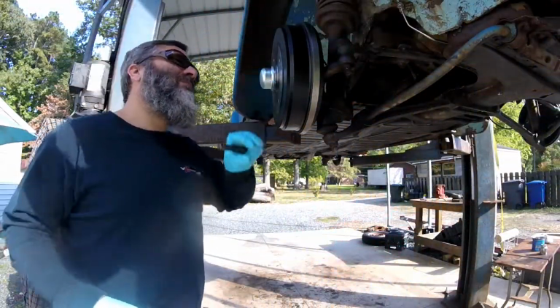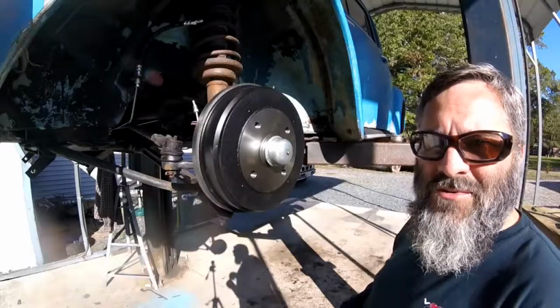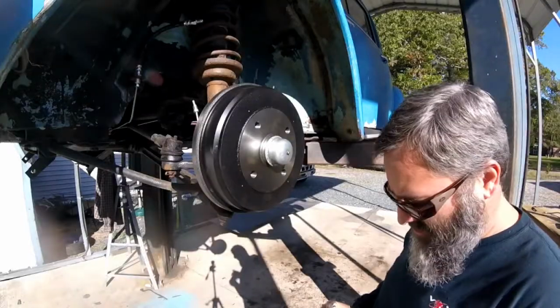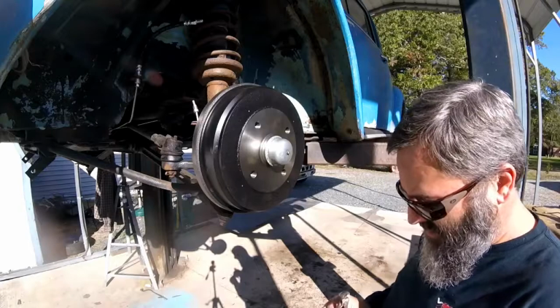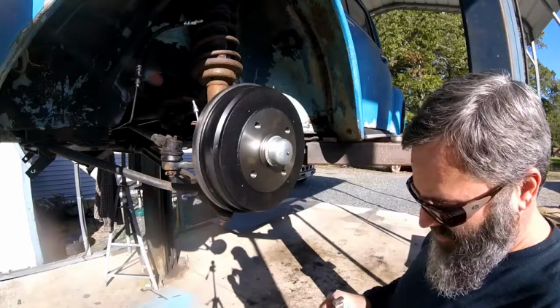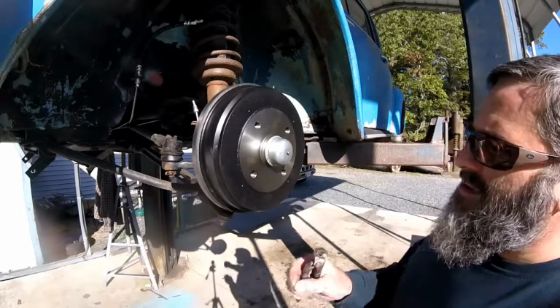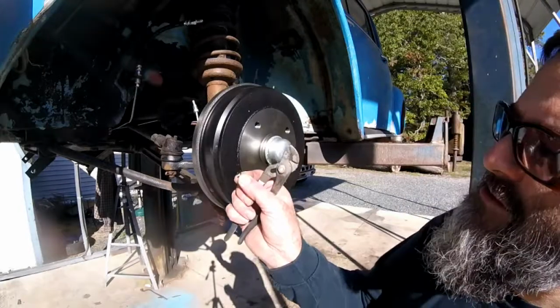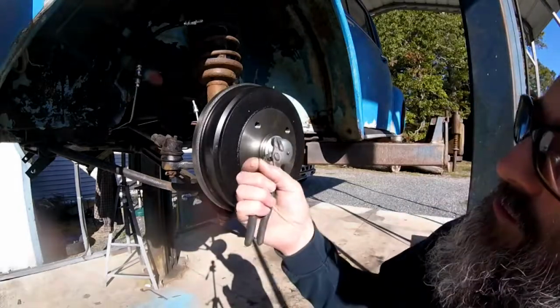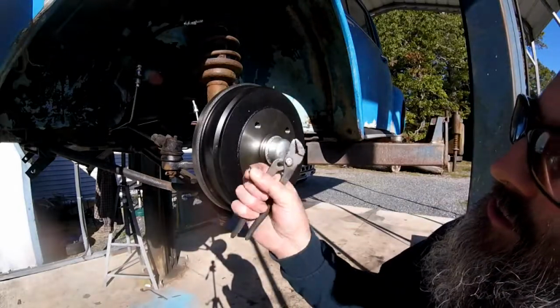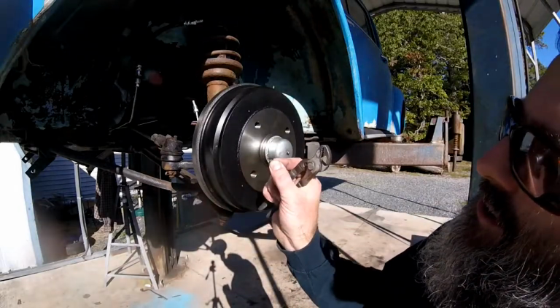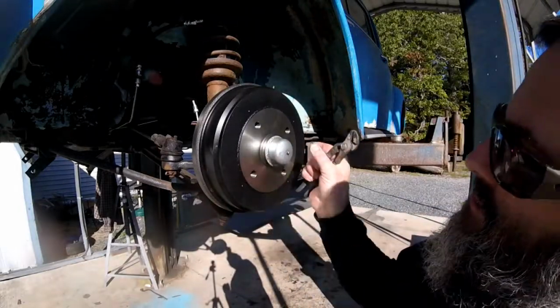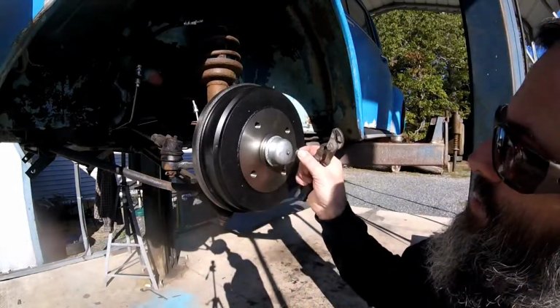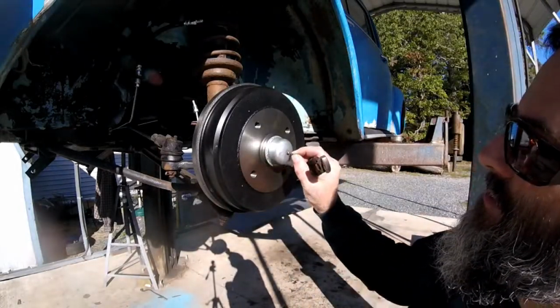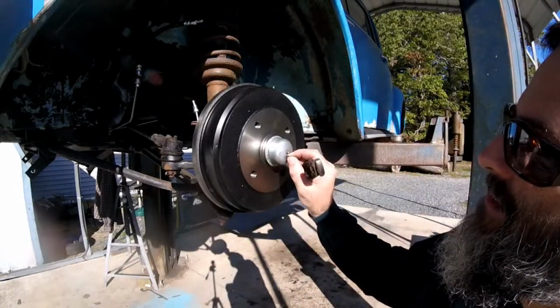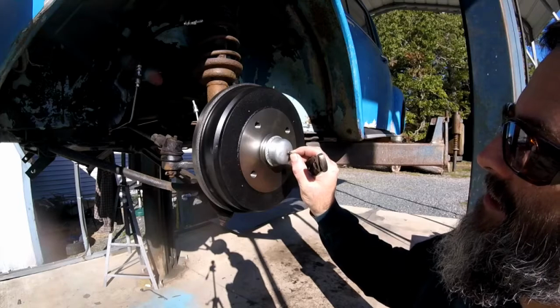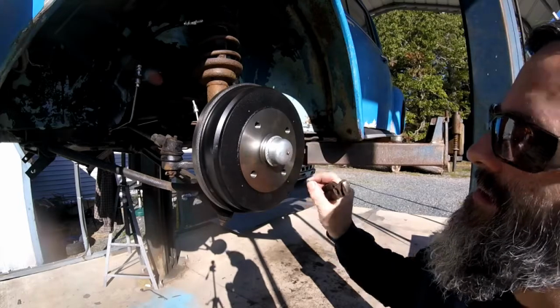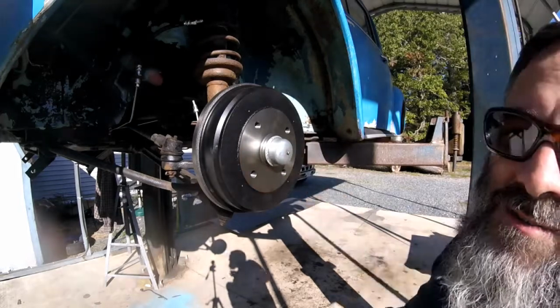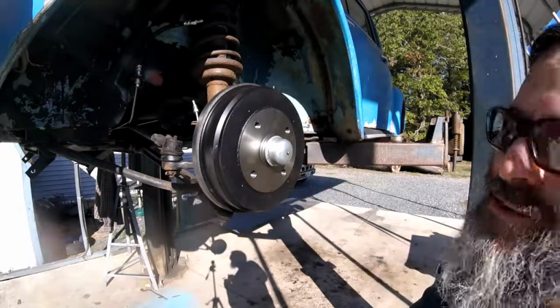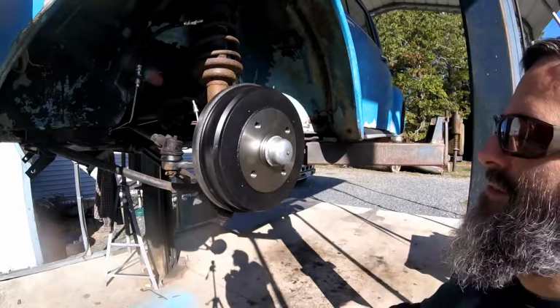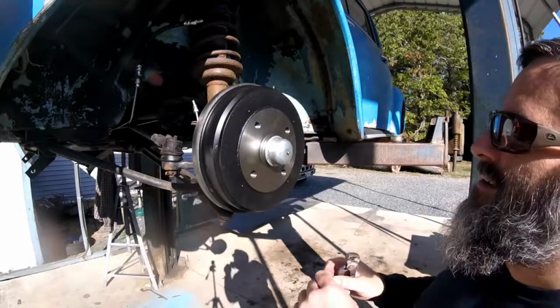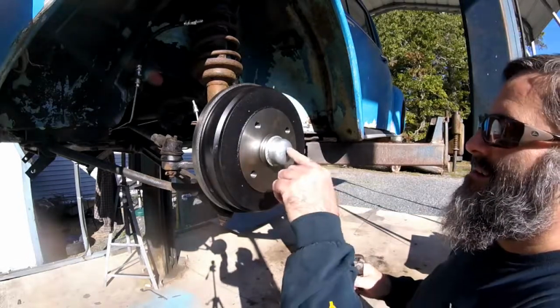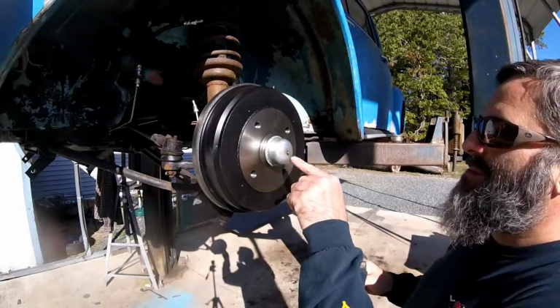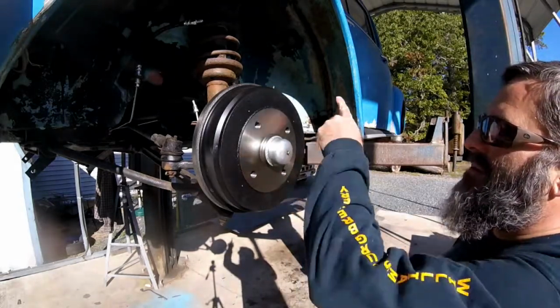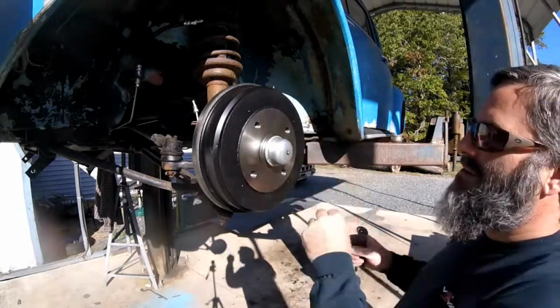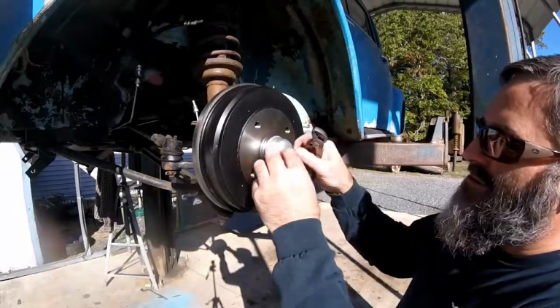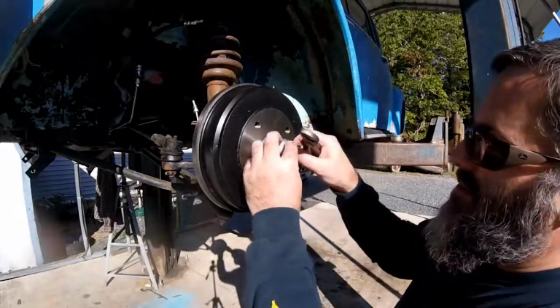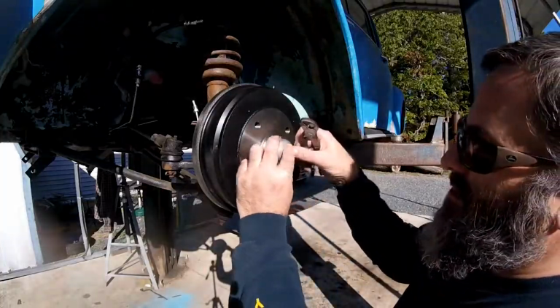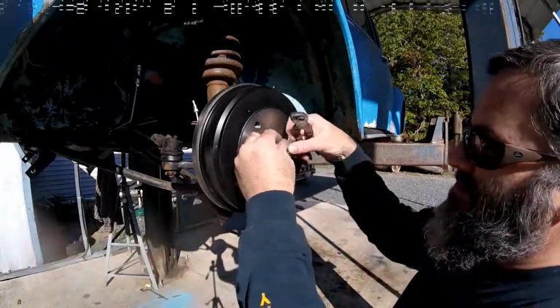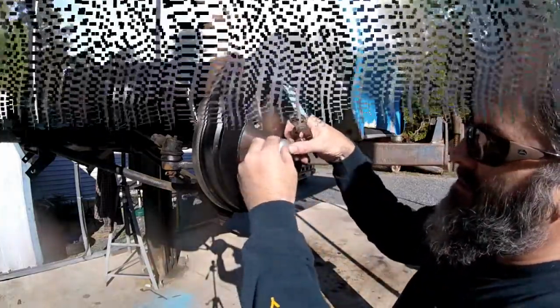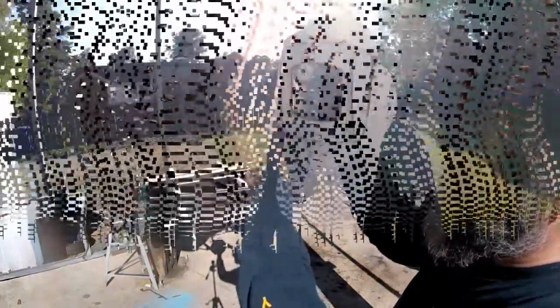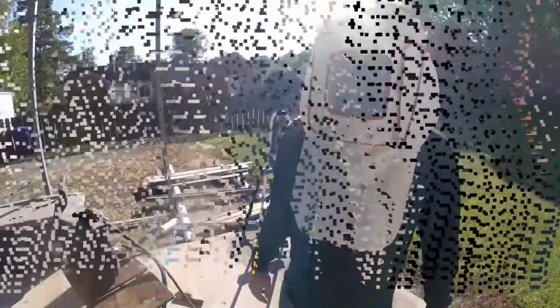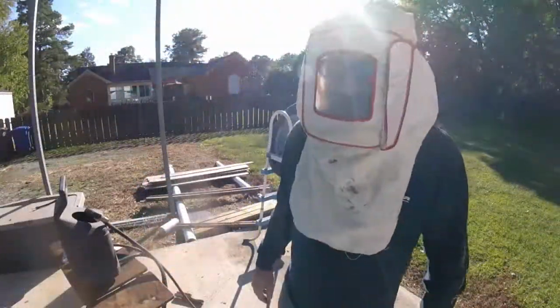On a Volkswagen Beetle, they use these little clips put on here. That right there is the speedometer, believe it or not — so that spins around and tells you how fast the car is going. I'm gonna try to sandblast the wheels.